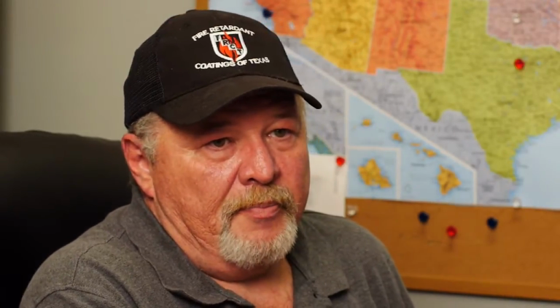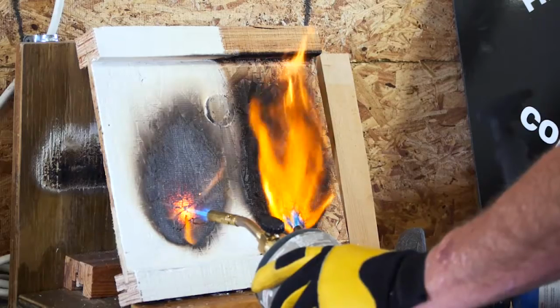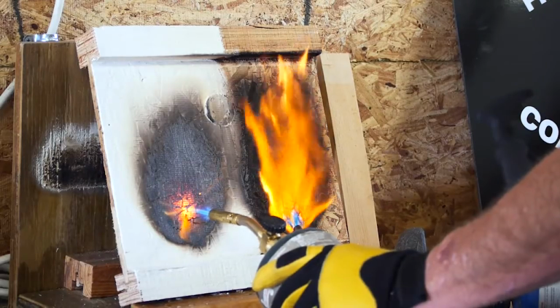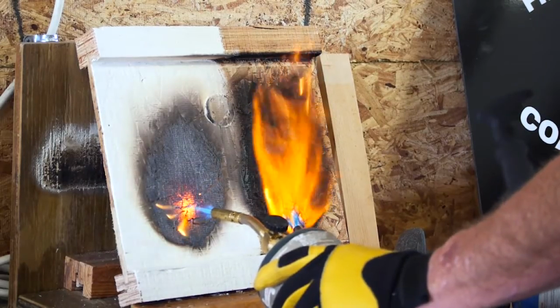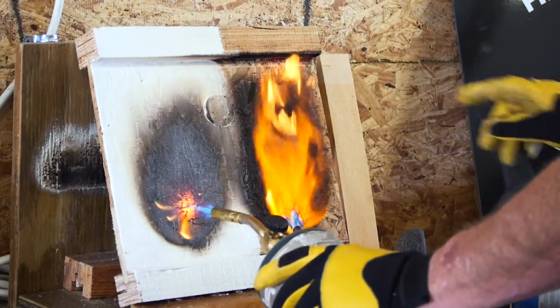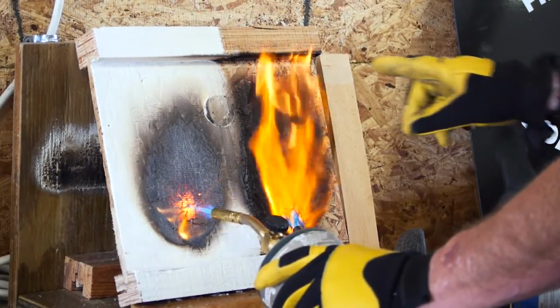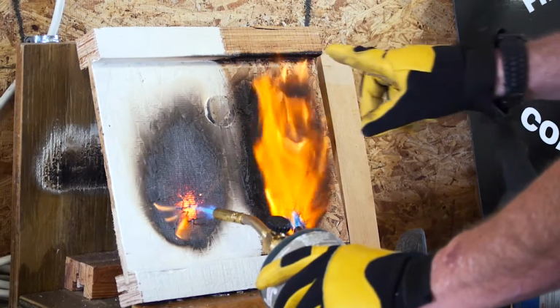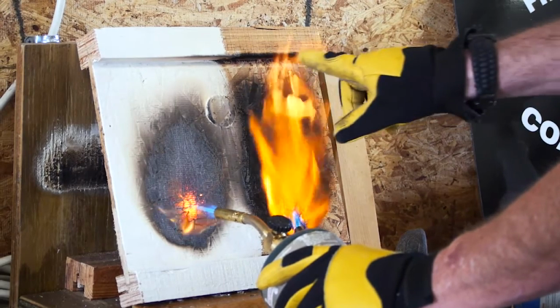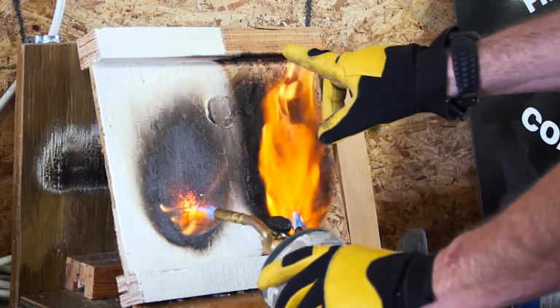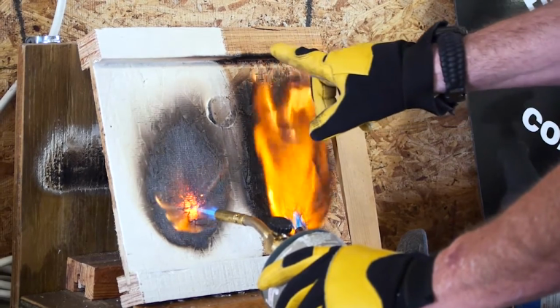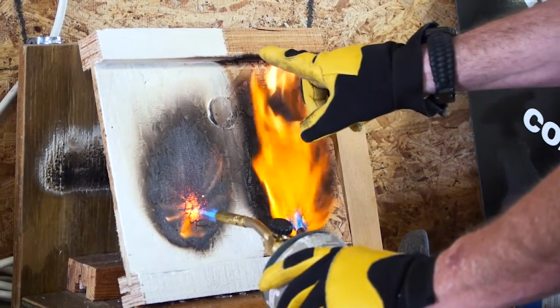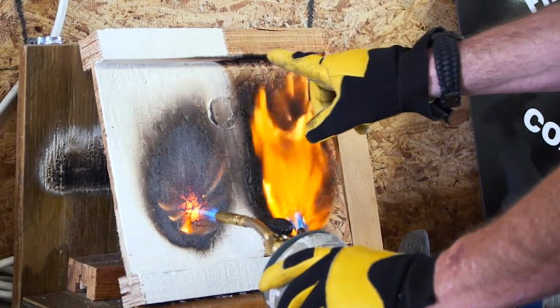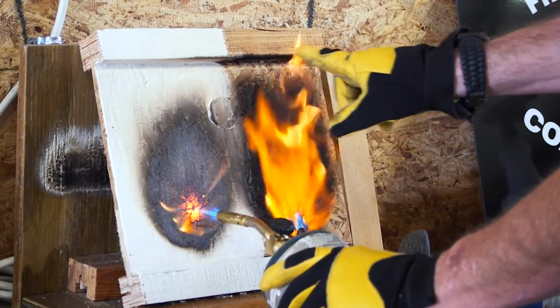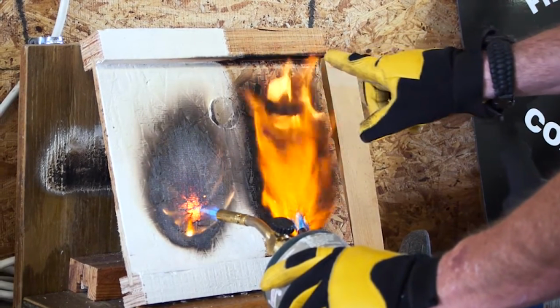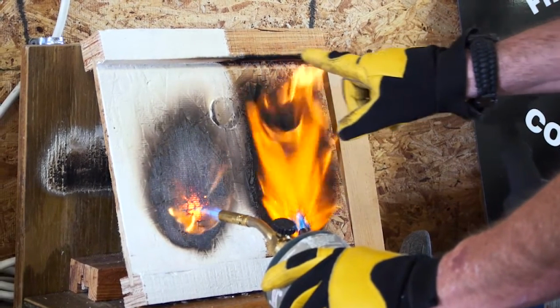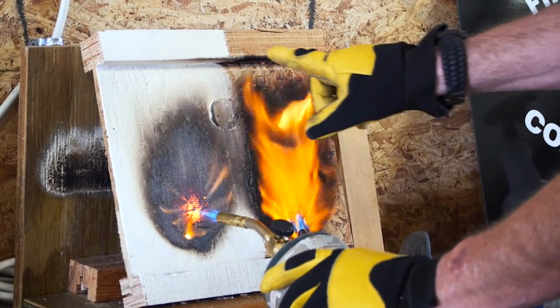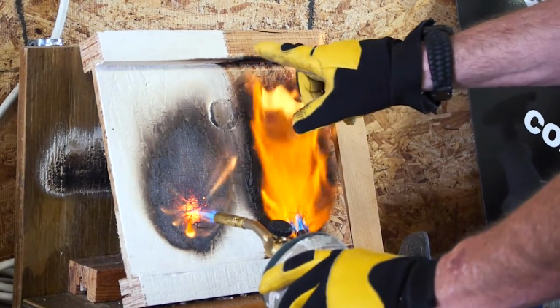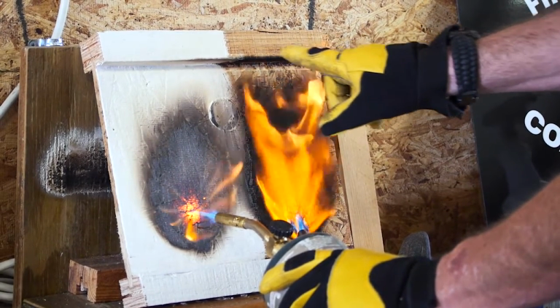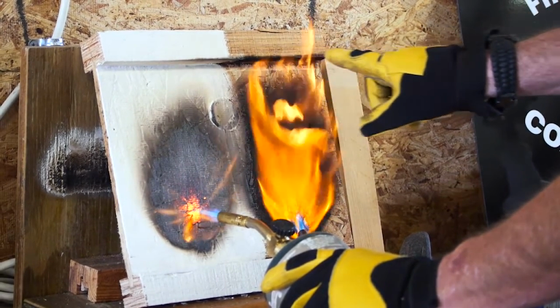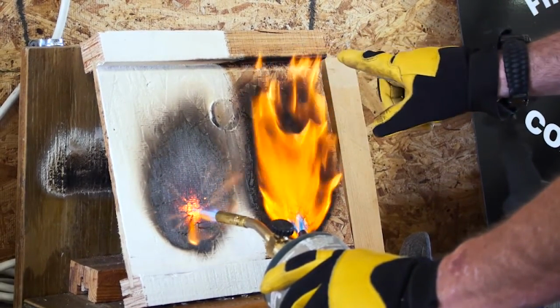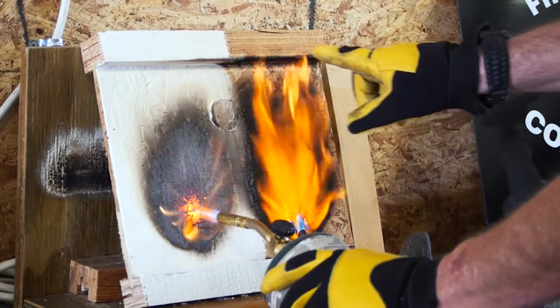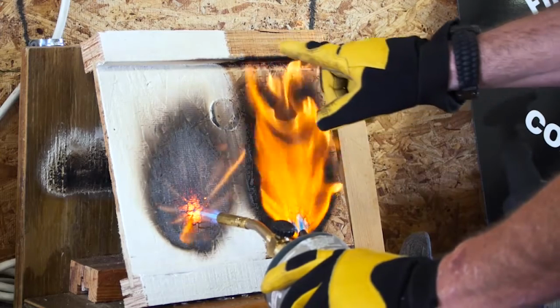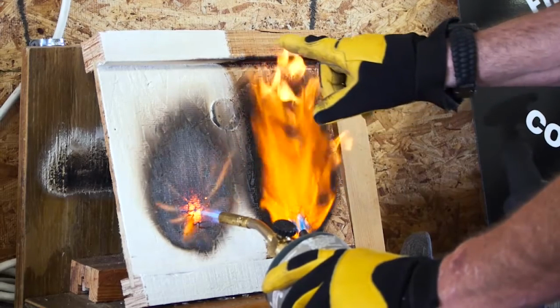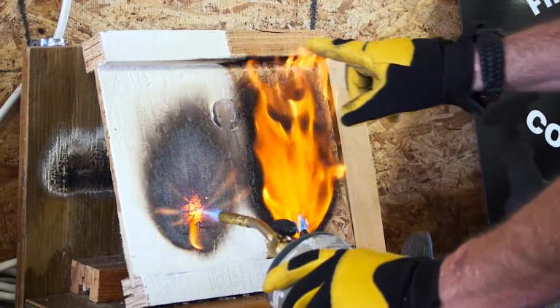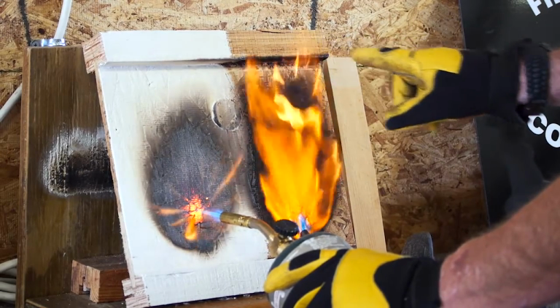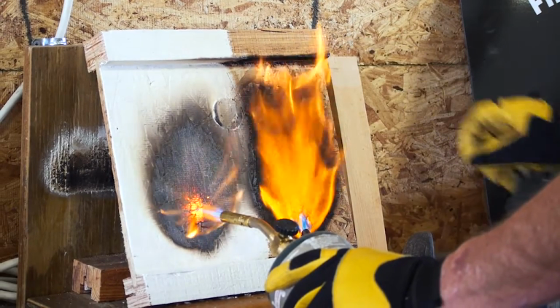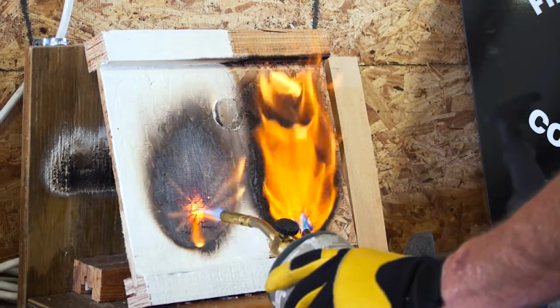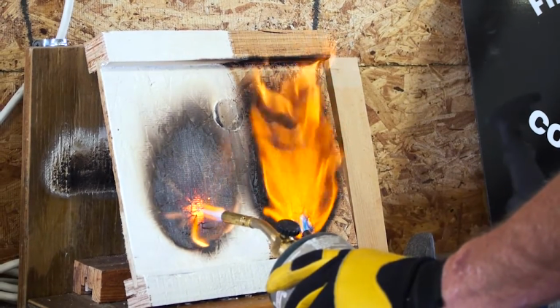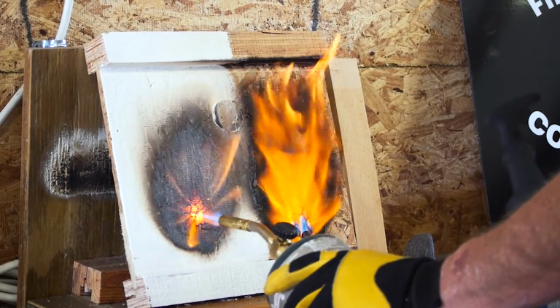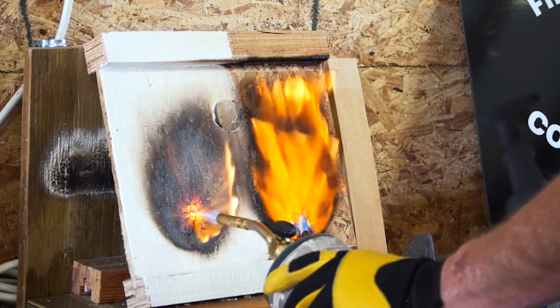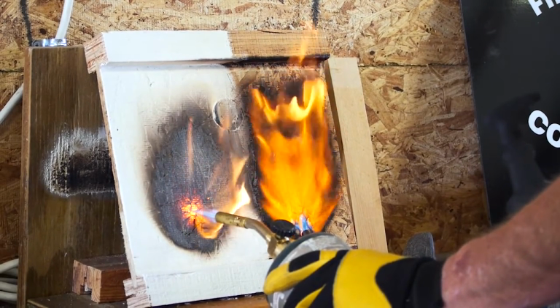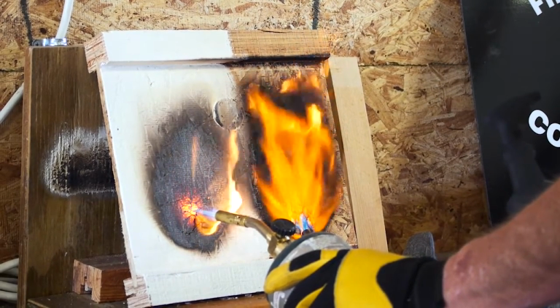We also have the ASTM E119, which is your floor and ceiling assembly test. We had that test conducted and received a one-hour rating on our product, with no structural failure.